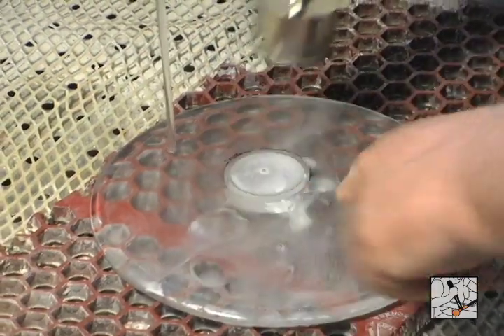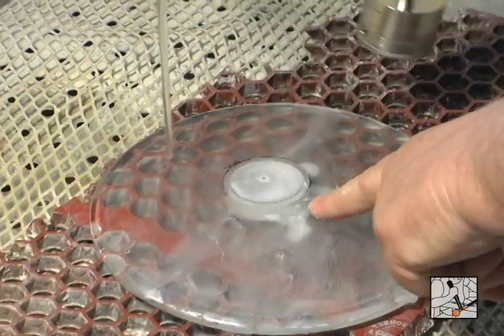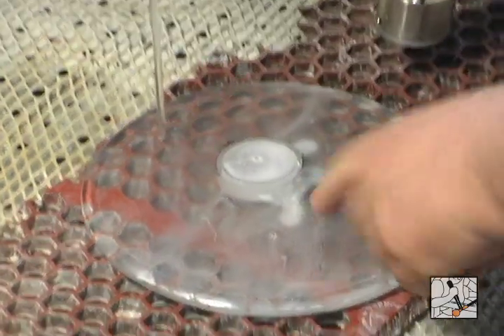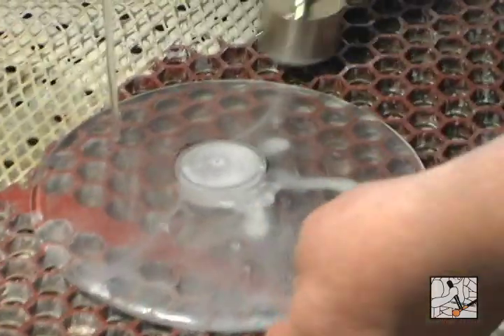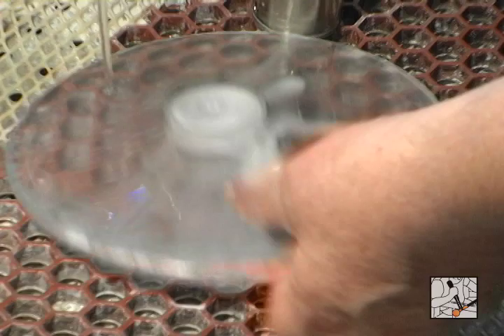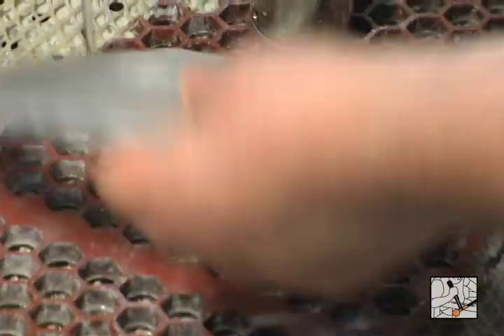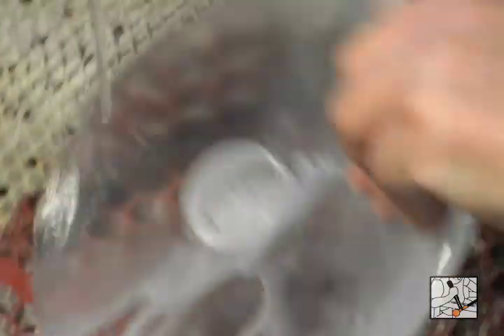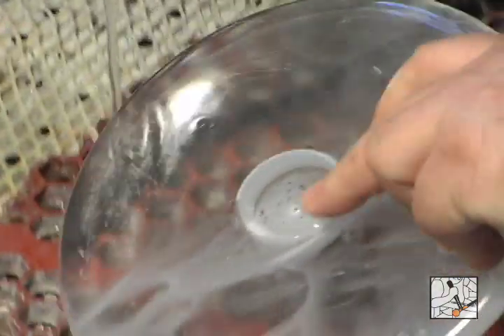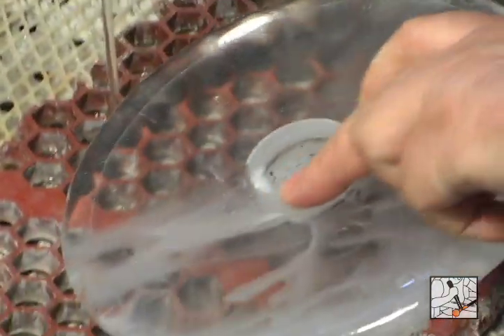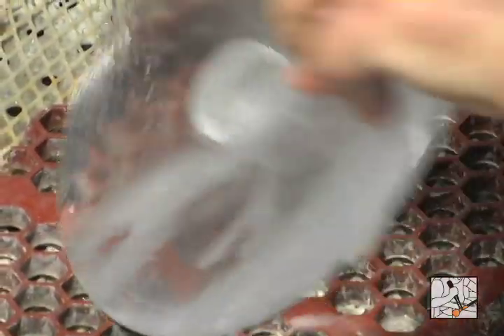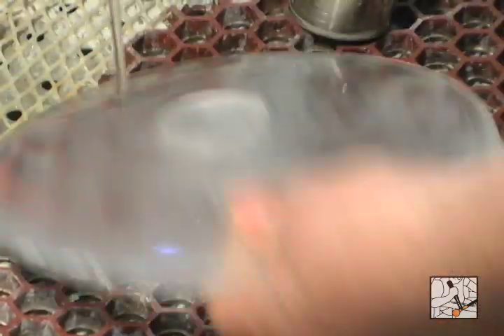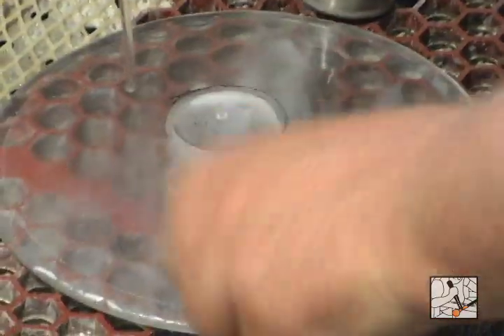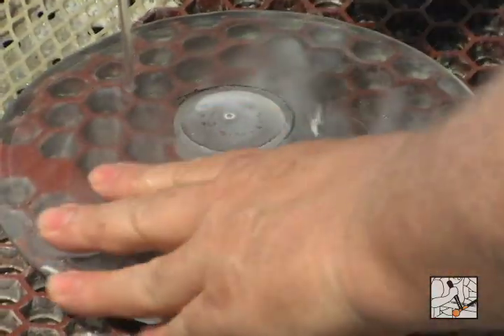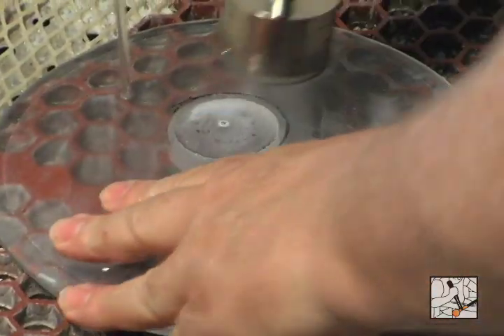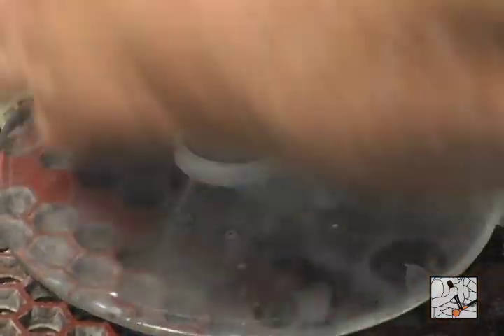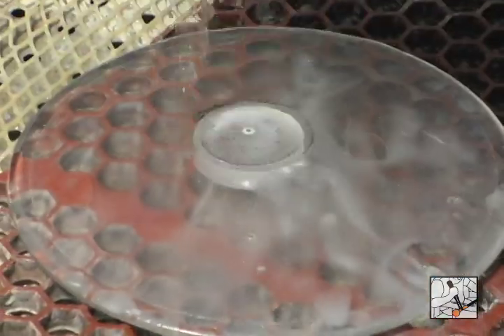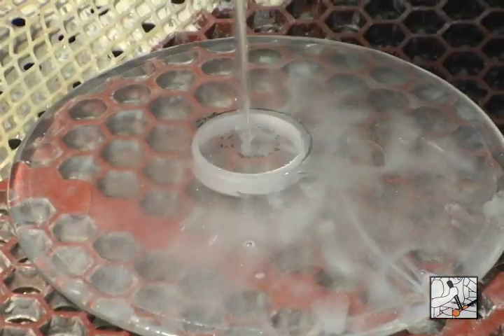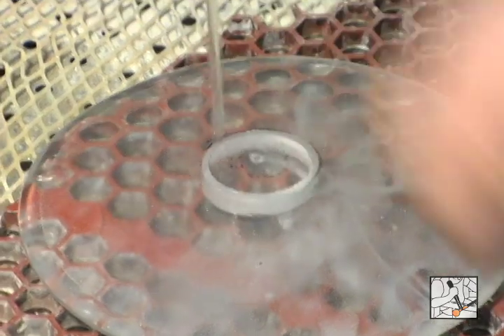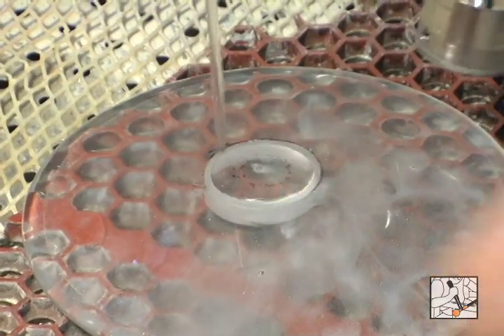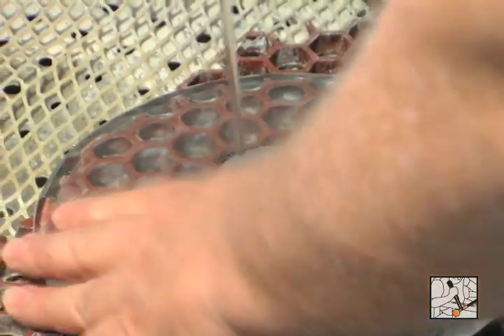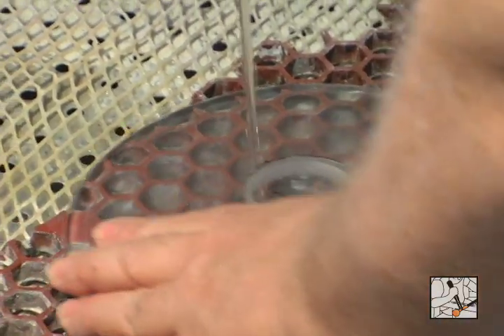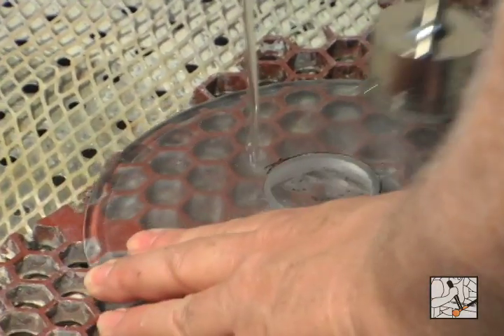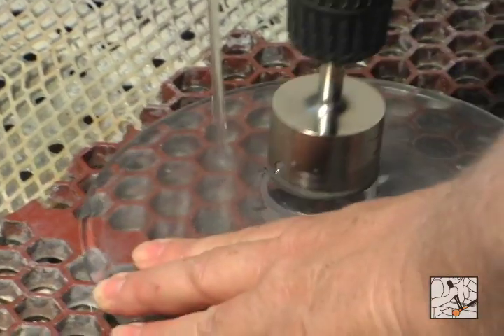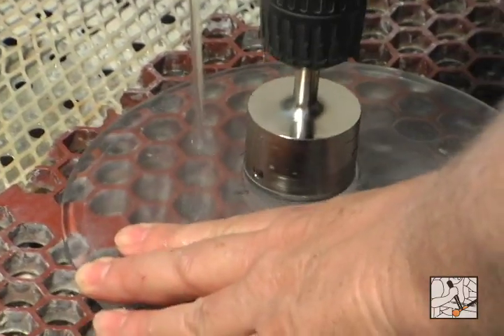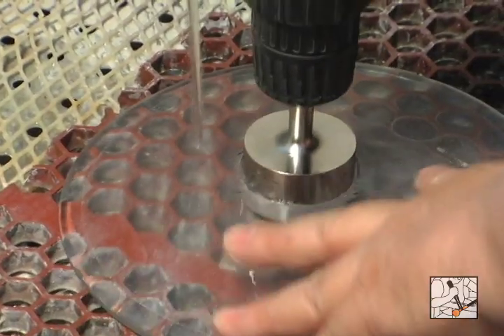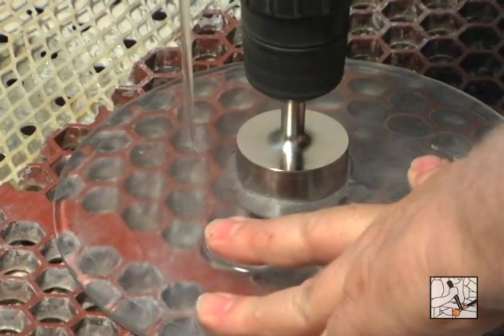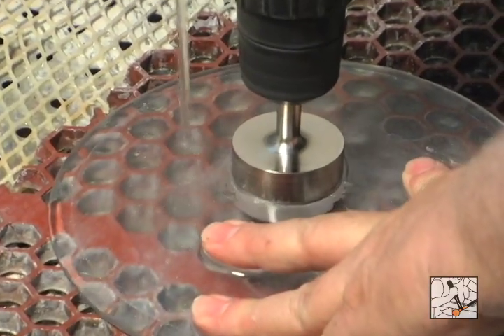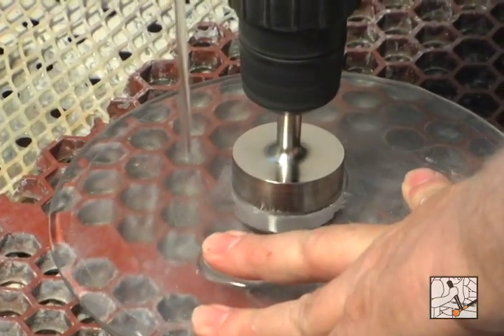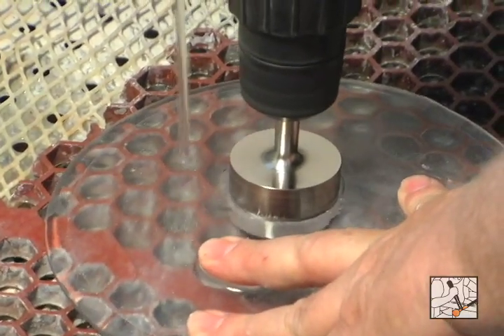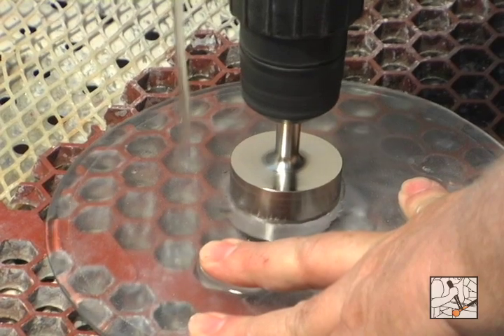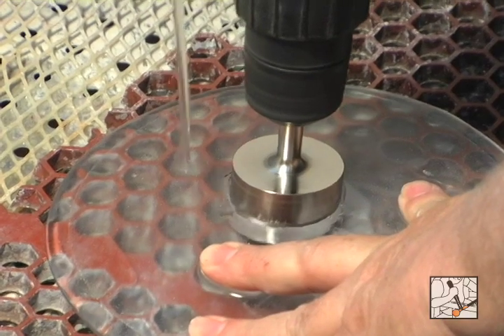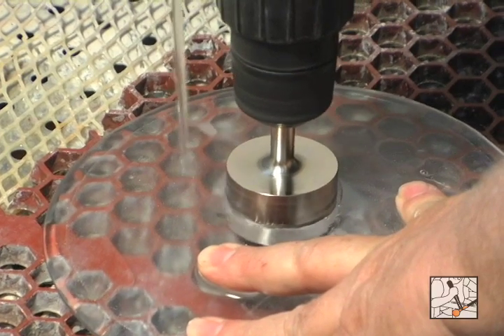I just saw a little bit of white coming through the back, so I'm beginning the process of going out. Now I need to go really quite slowly — not much pressure at all.